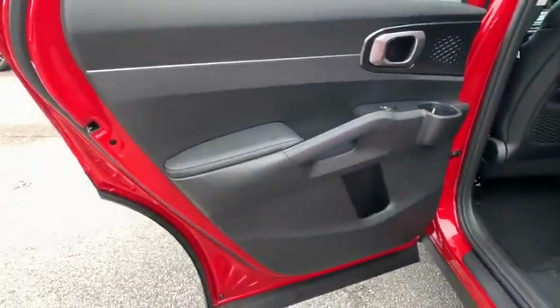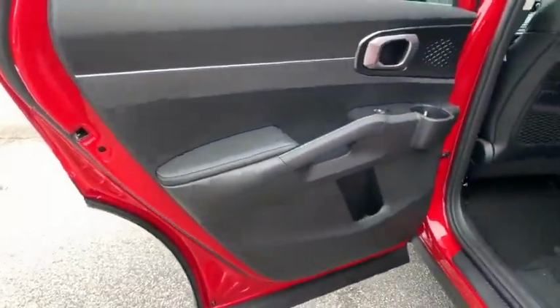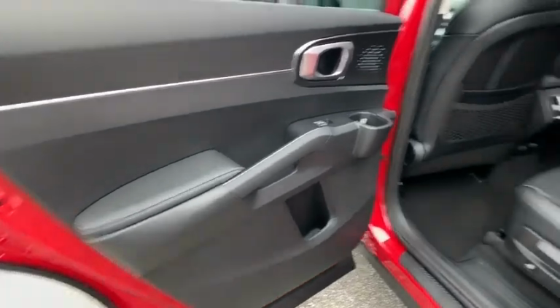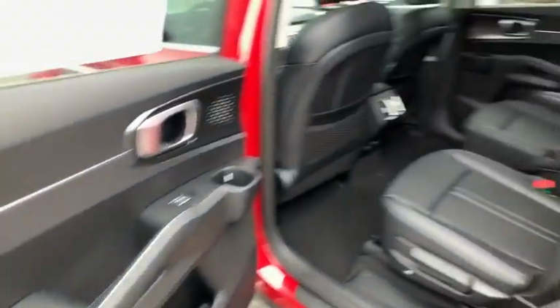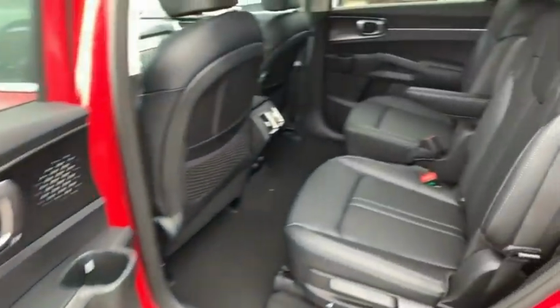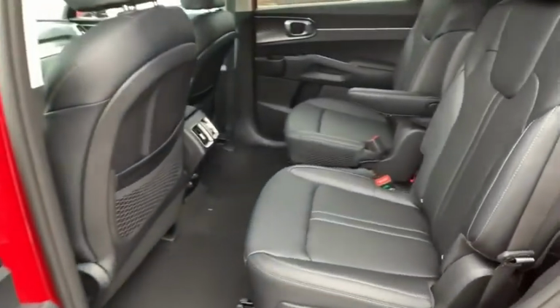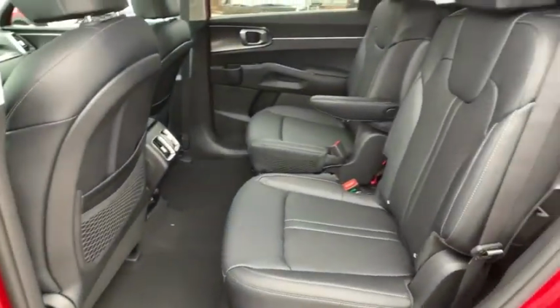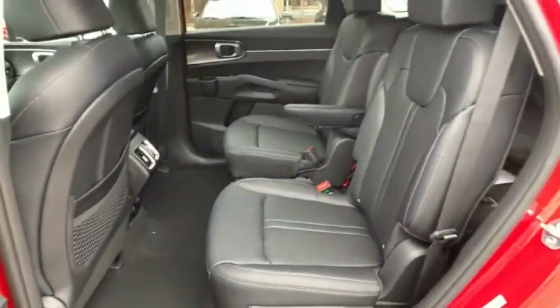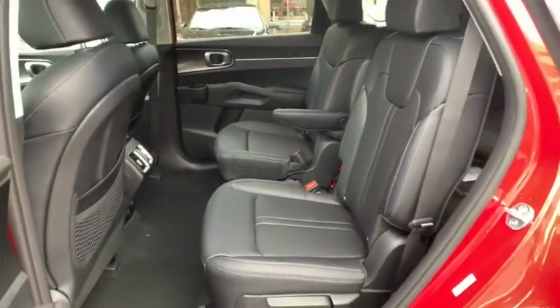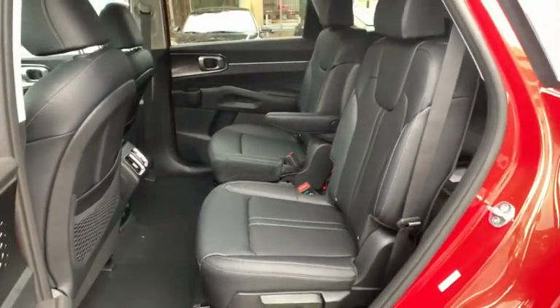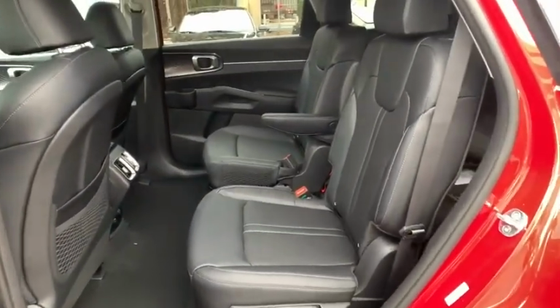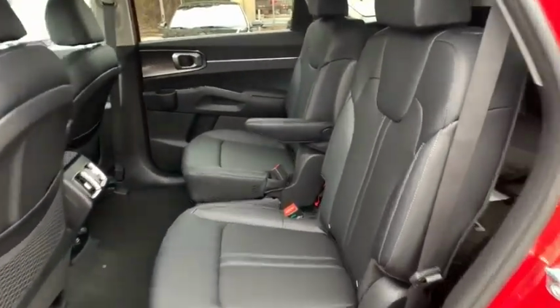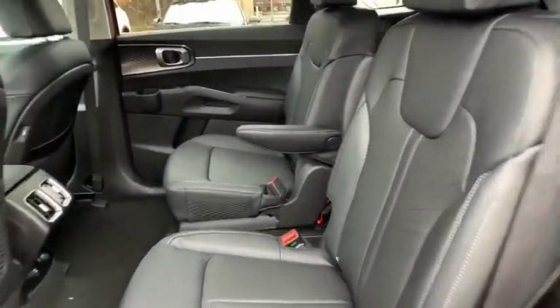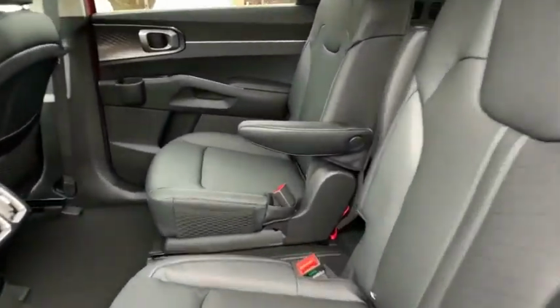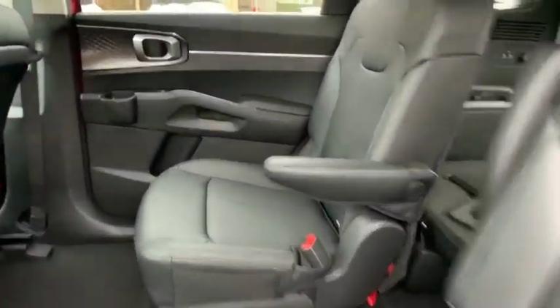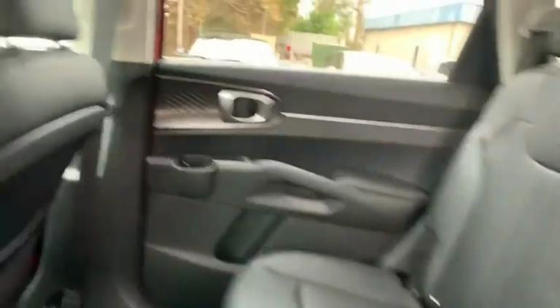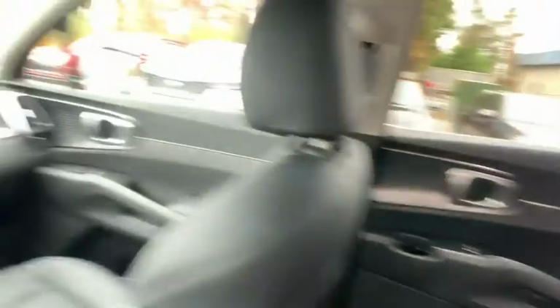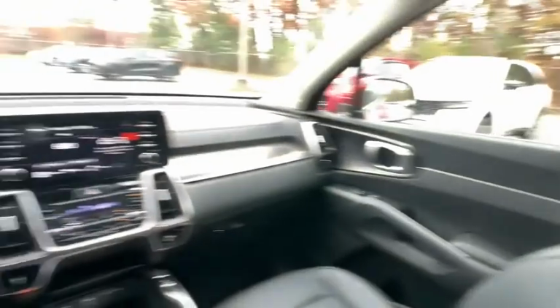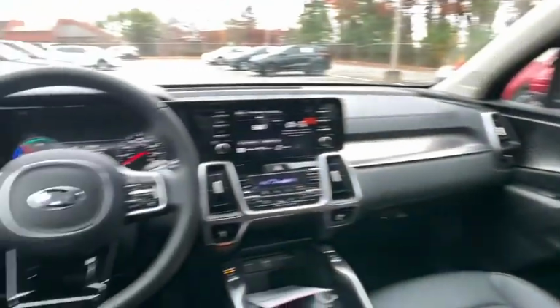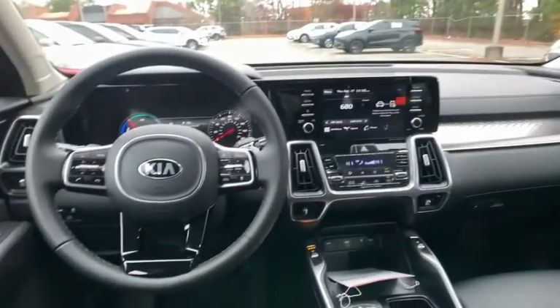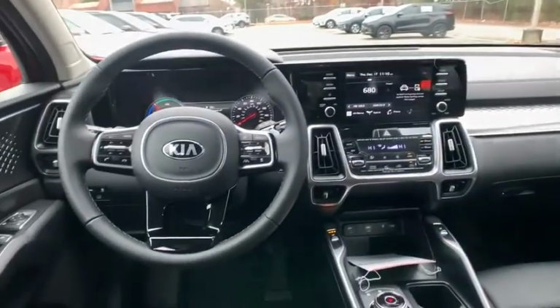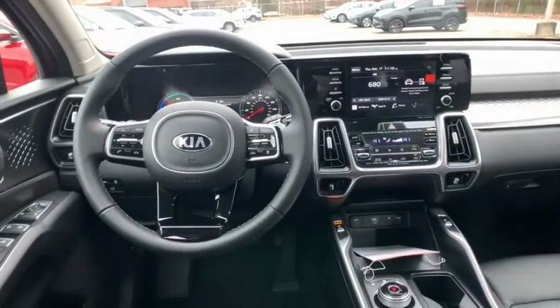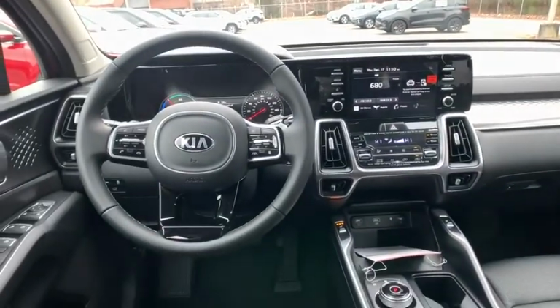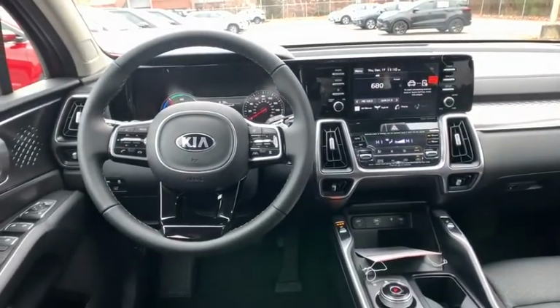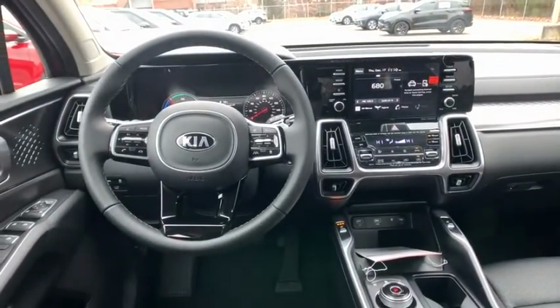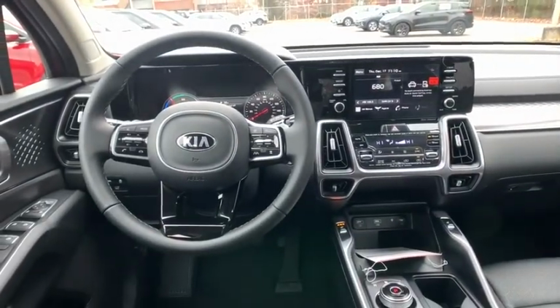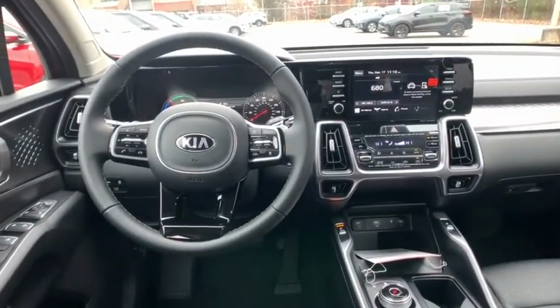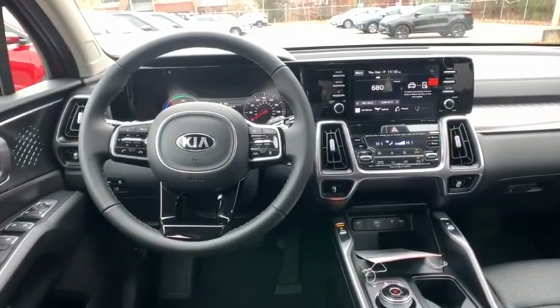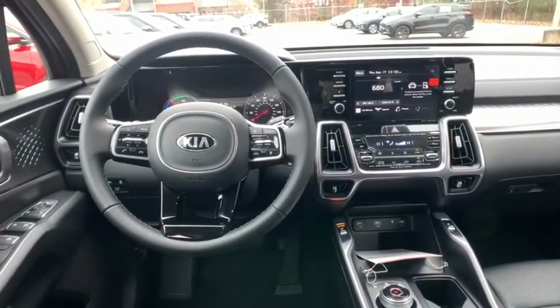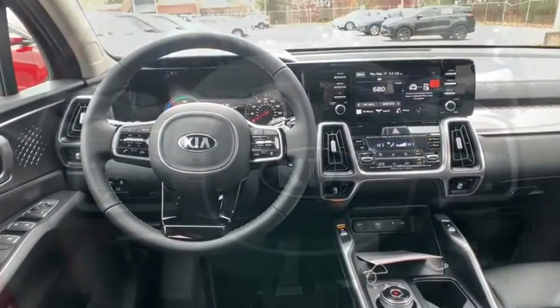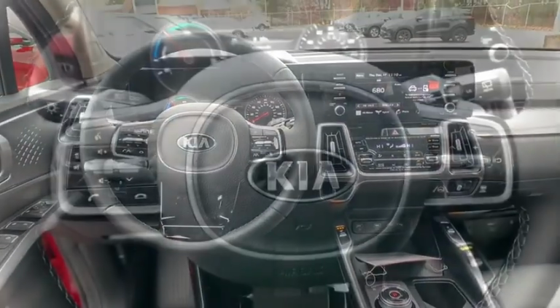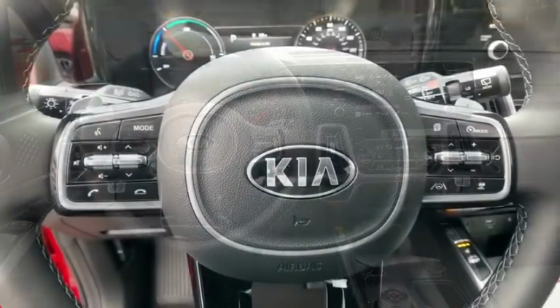AM-FM stereo radio, rear defrost, fog lamps, security system, passenger airbag, child safety locks, MP3 player, auxiliary audio input, brake assist.